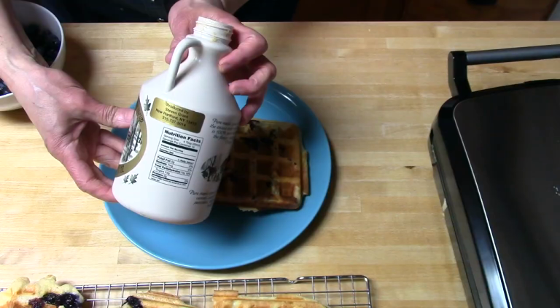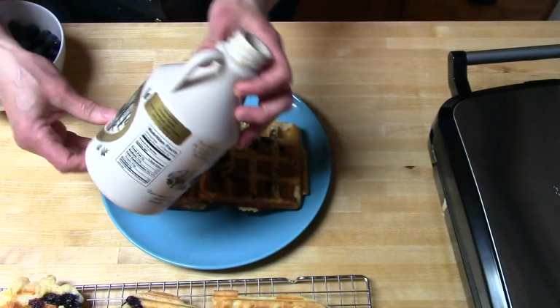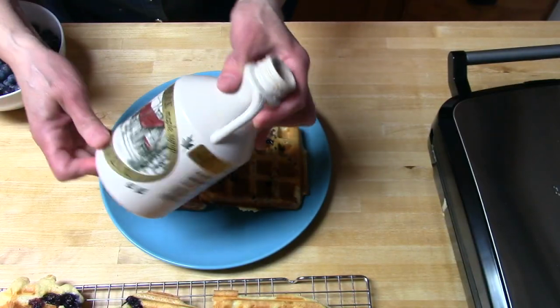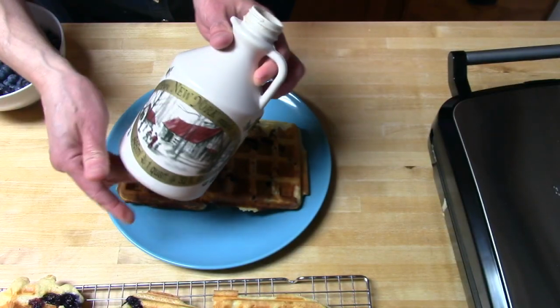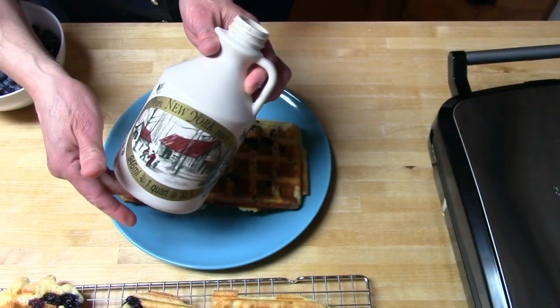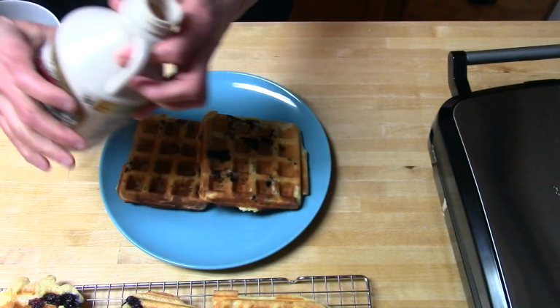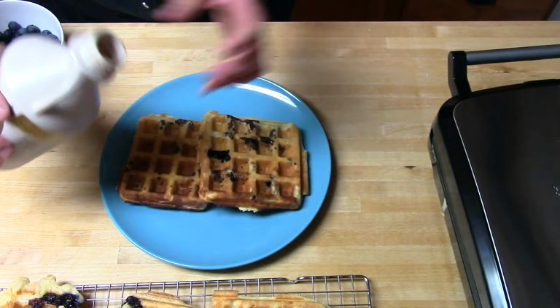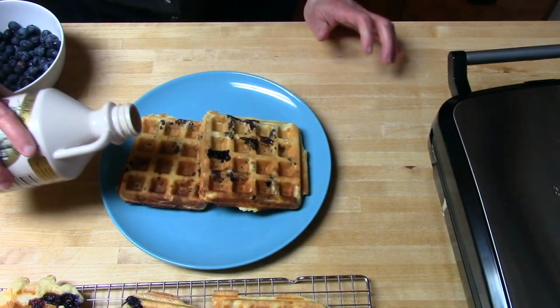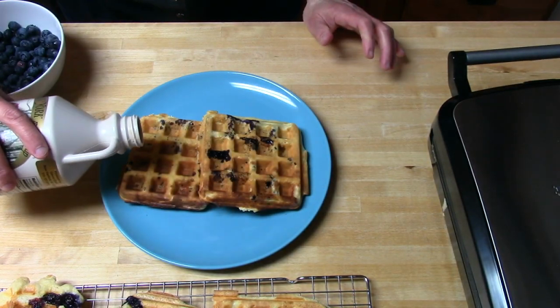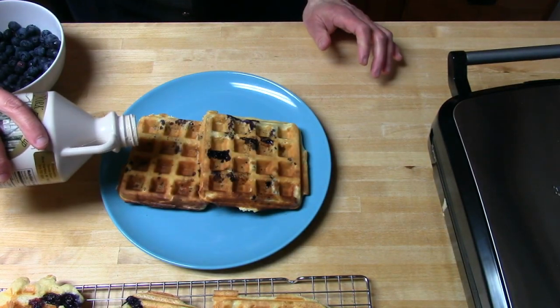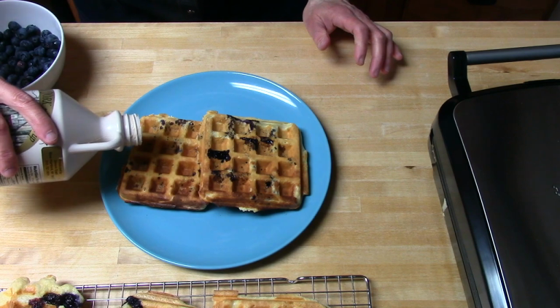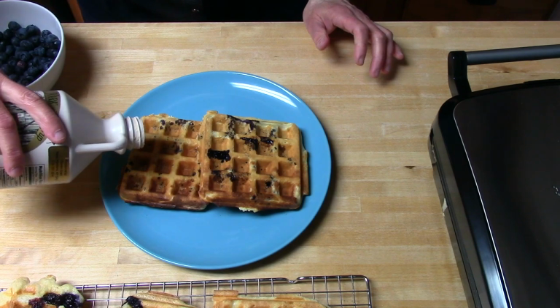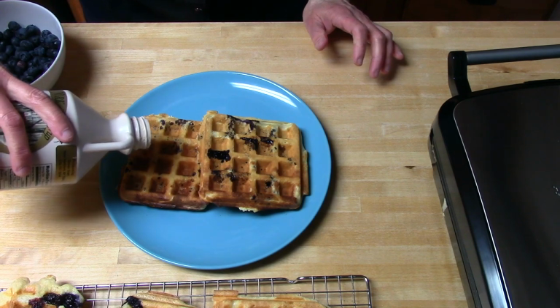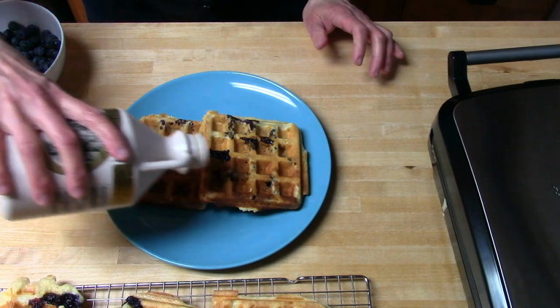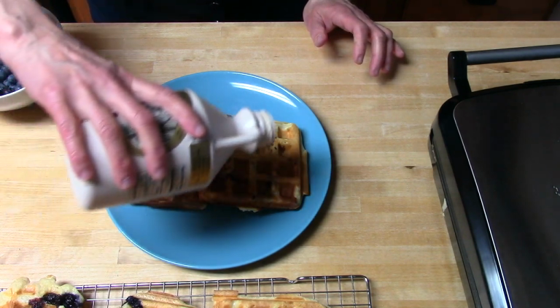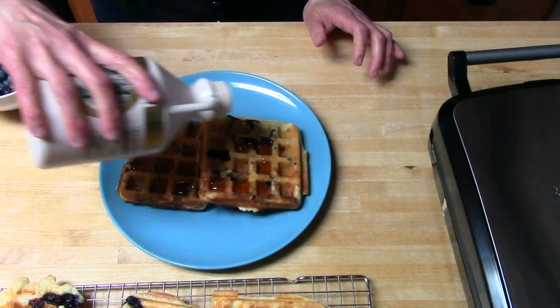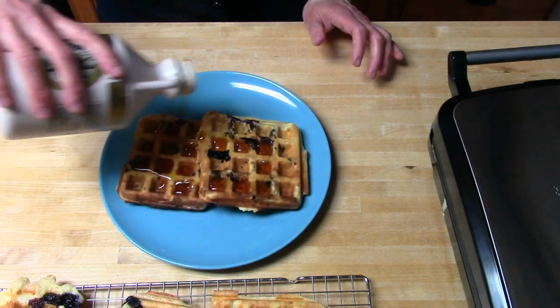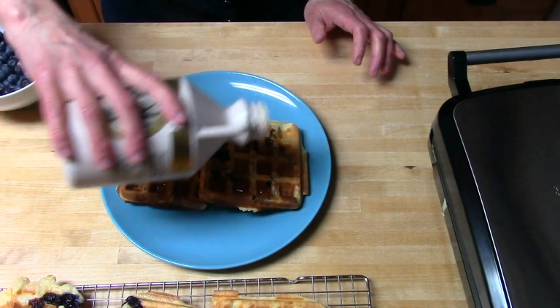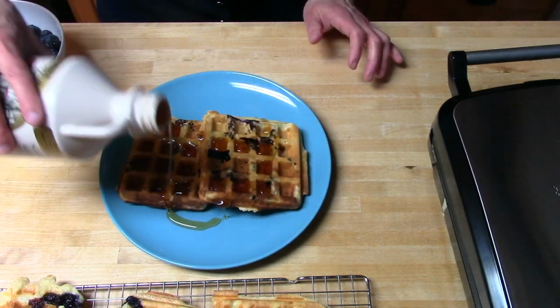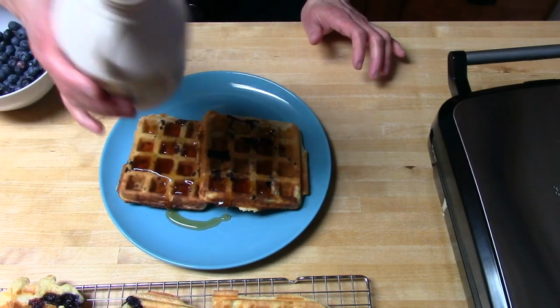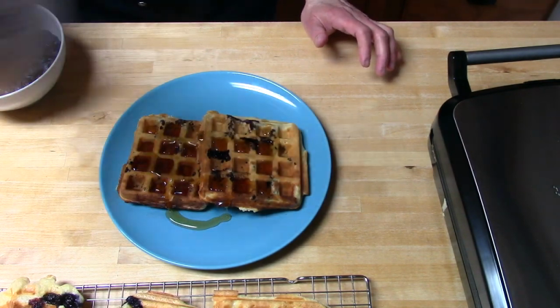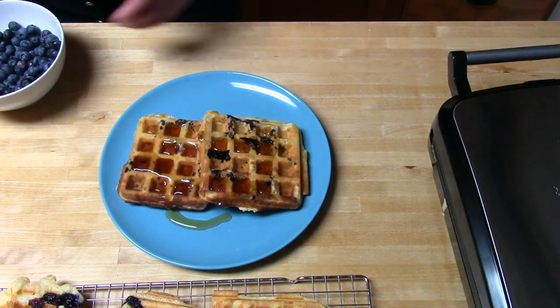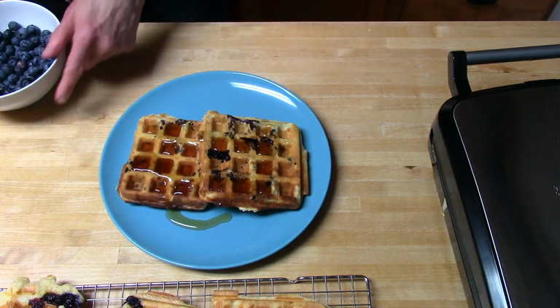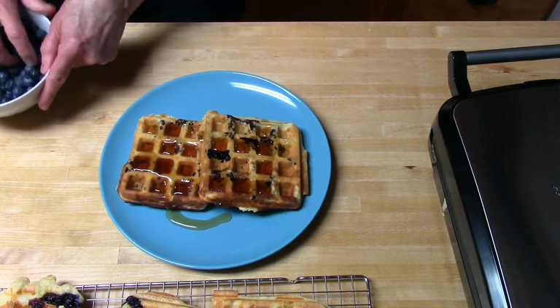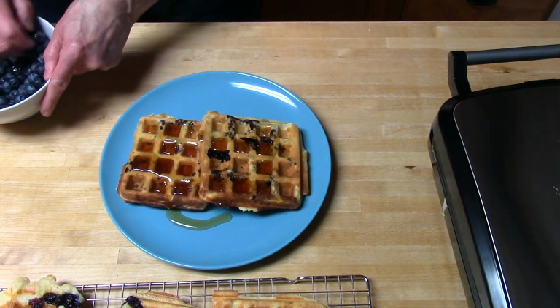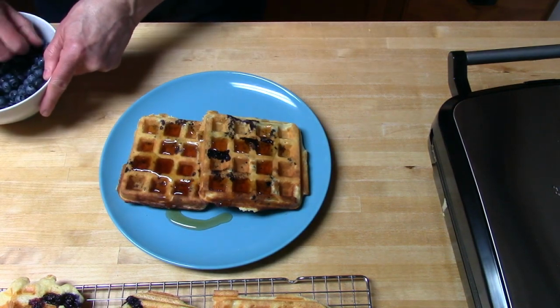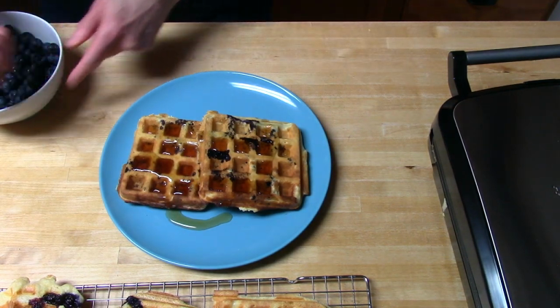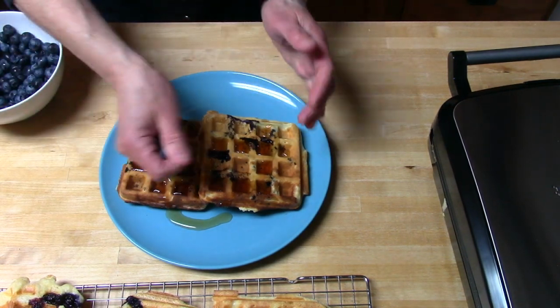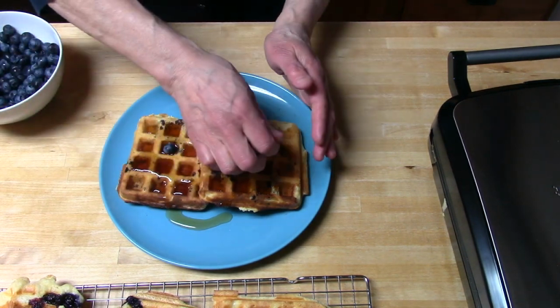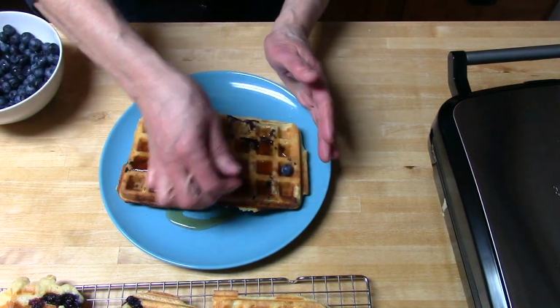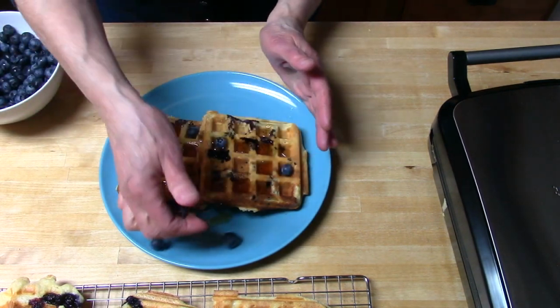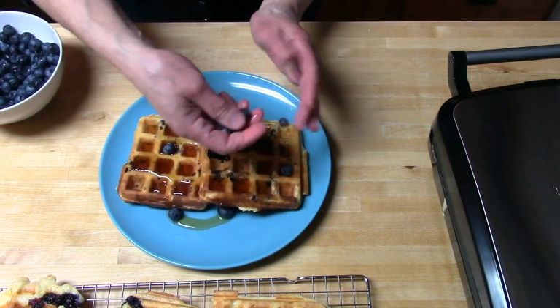We live in upstate New York where we have some terrific local maple syrup, and there is nothing better on fresh waffles than maple syrup. We'll just top this with a few extra blueberries, and these are ready to eat.